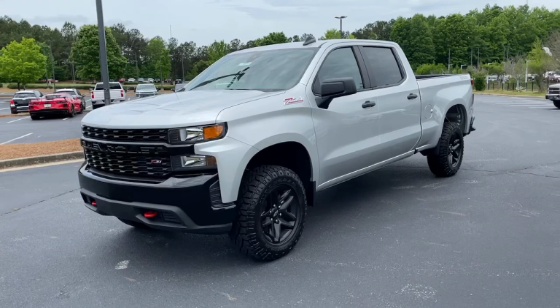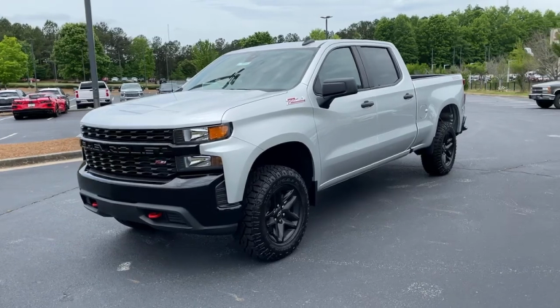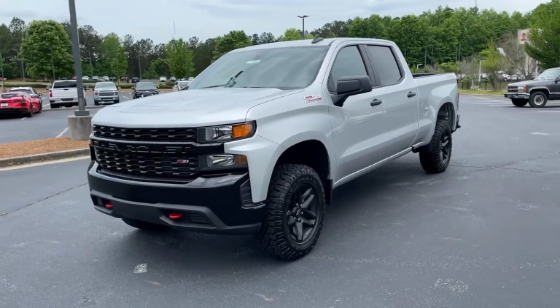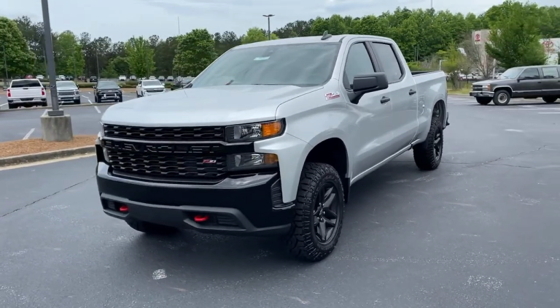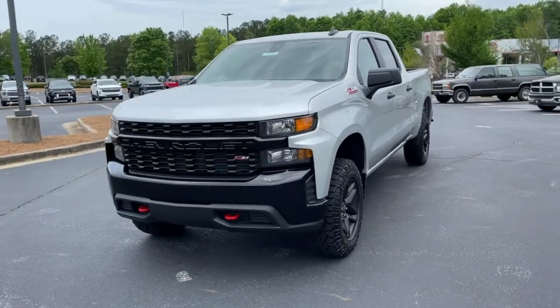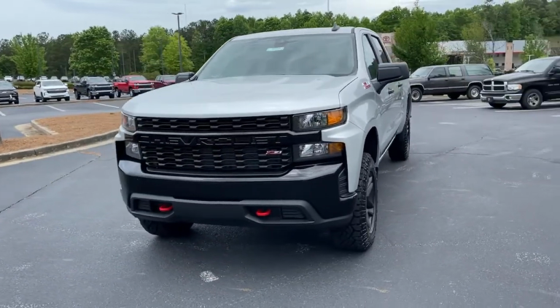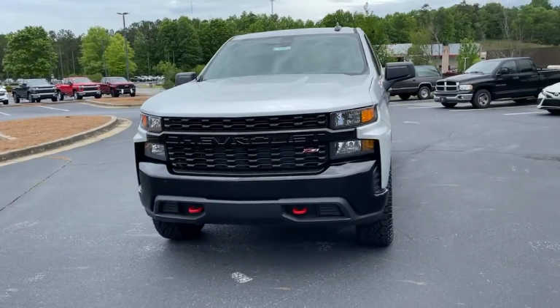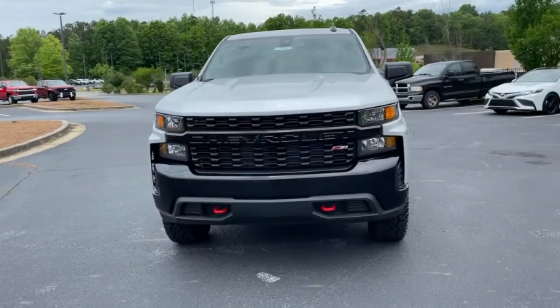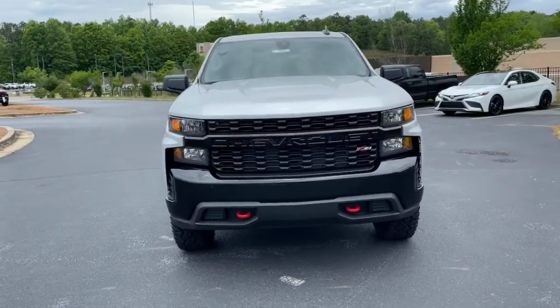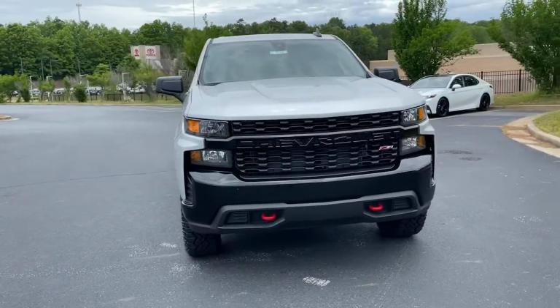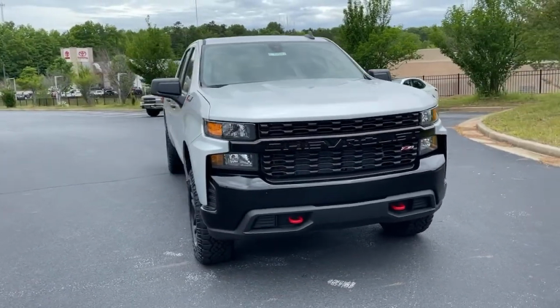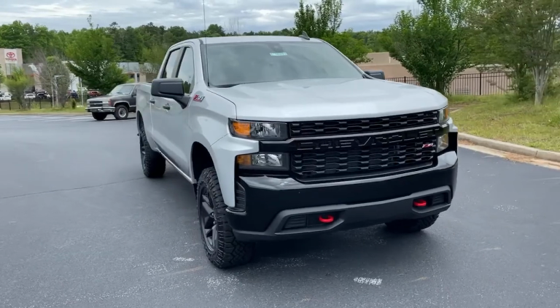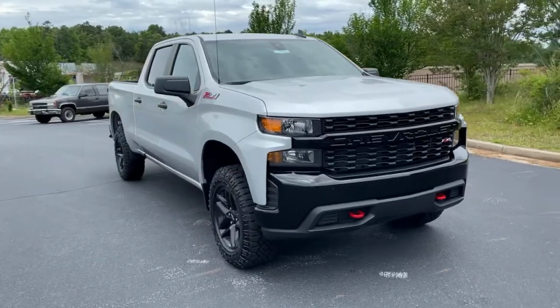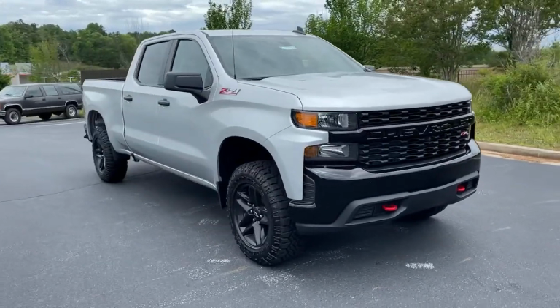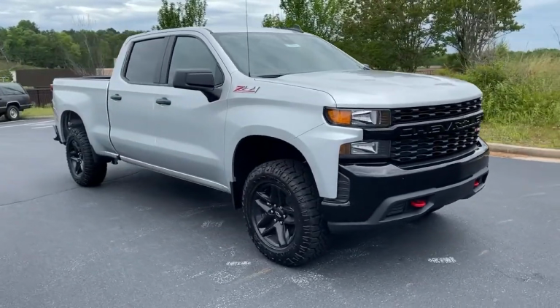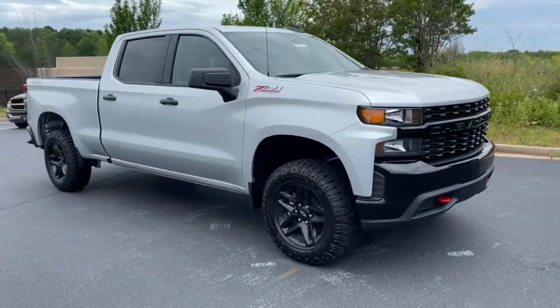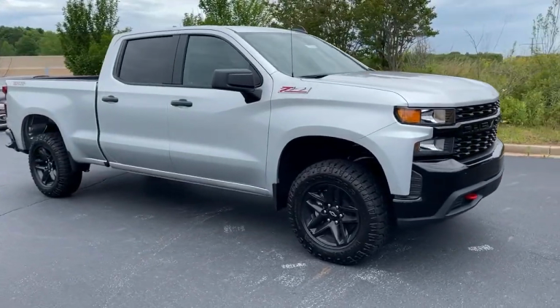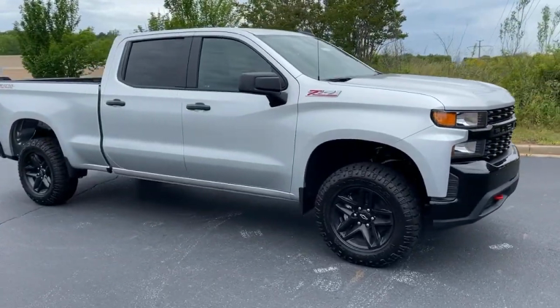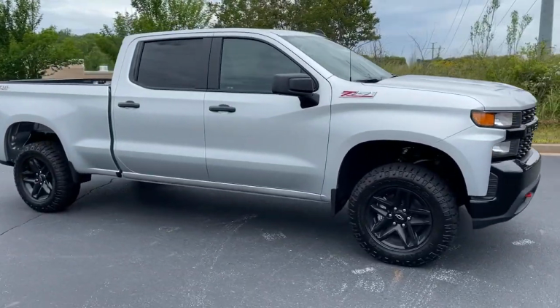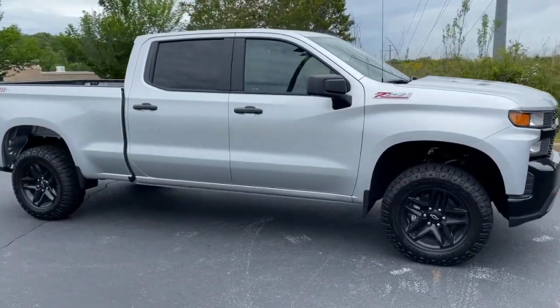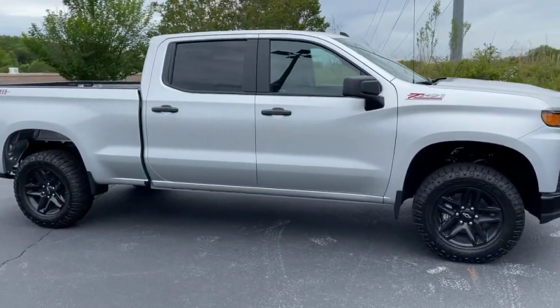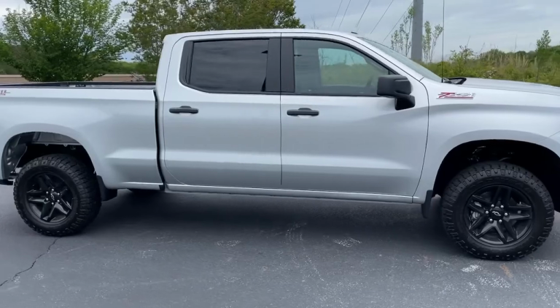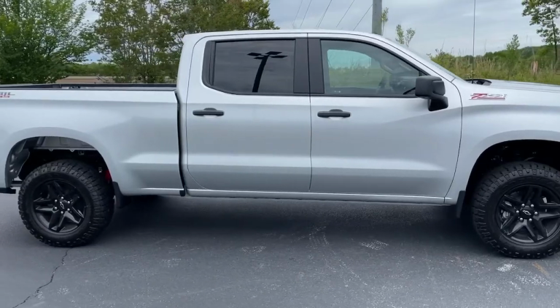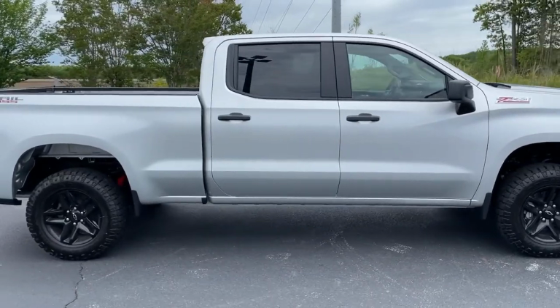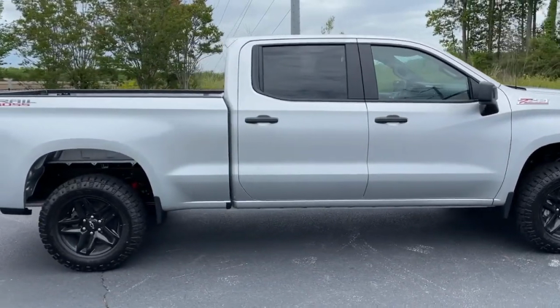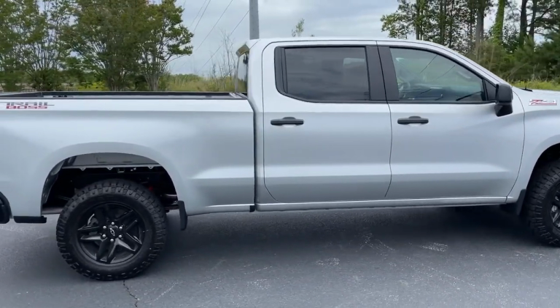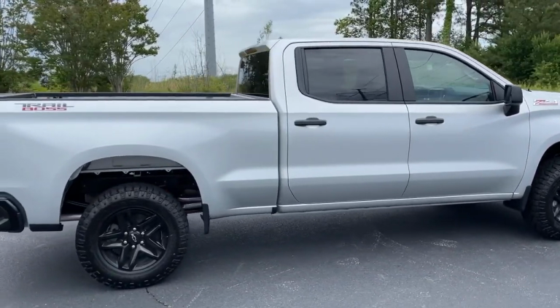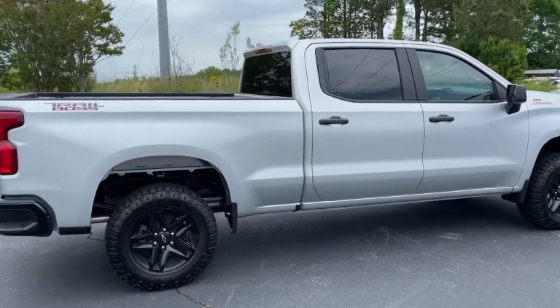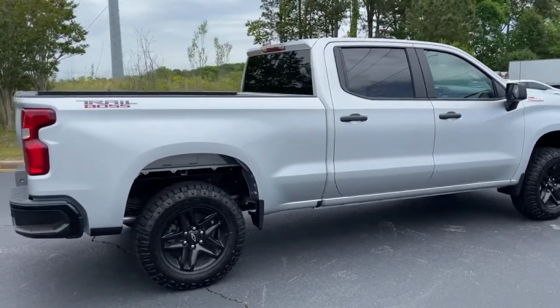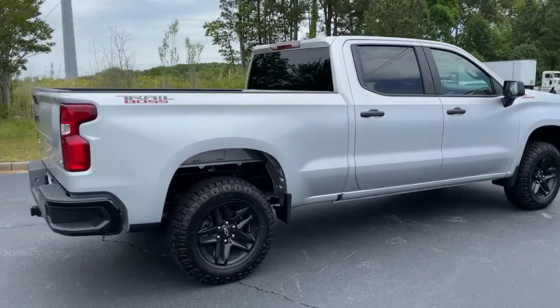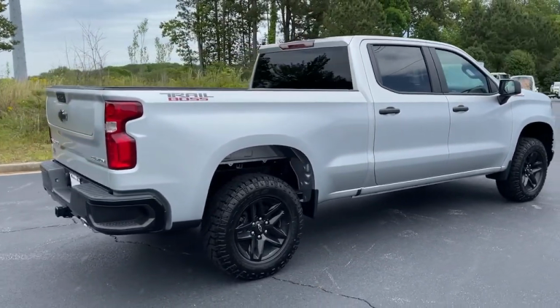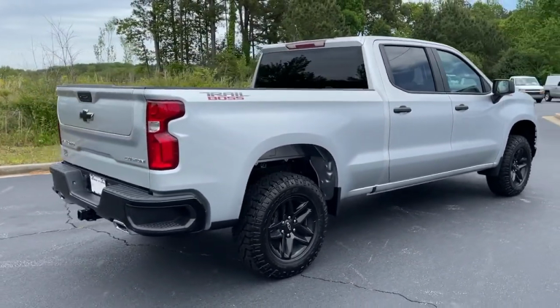Go home happy with the 2021 Chevrolet Silverado 1500 — the full-size pickup that's strong, quiet, and dependable, with the latest technology to keep you connected while you get the job done.